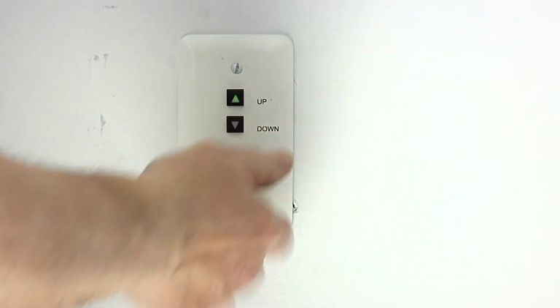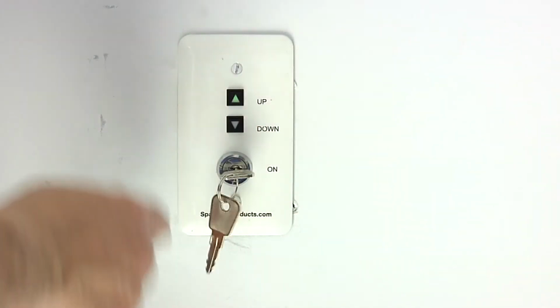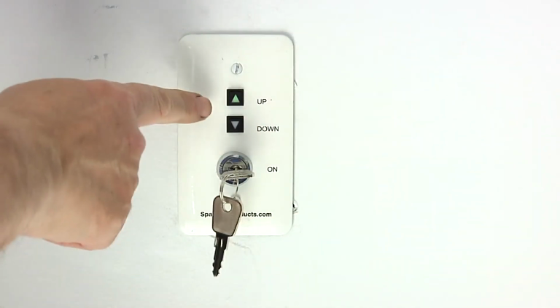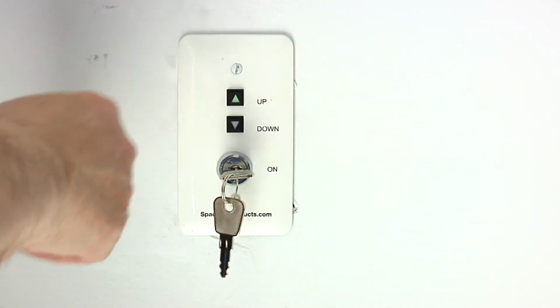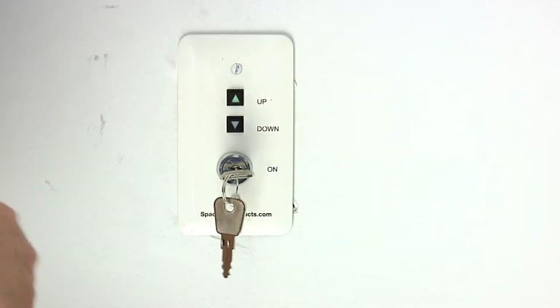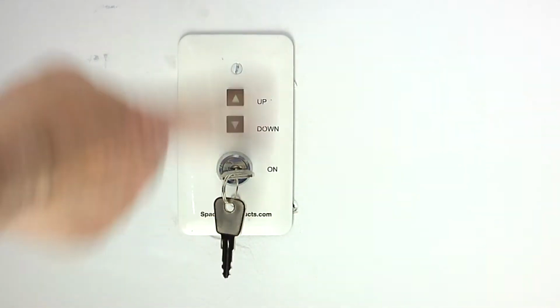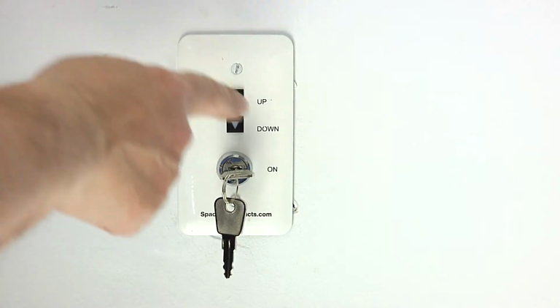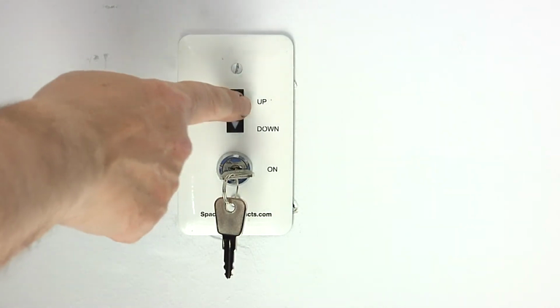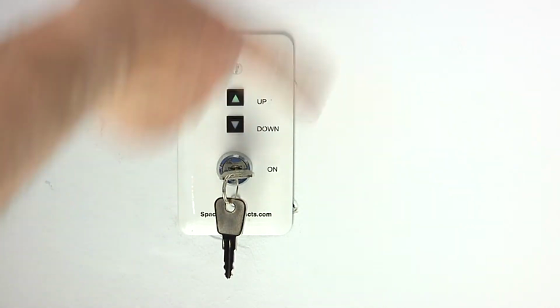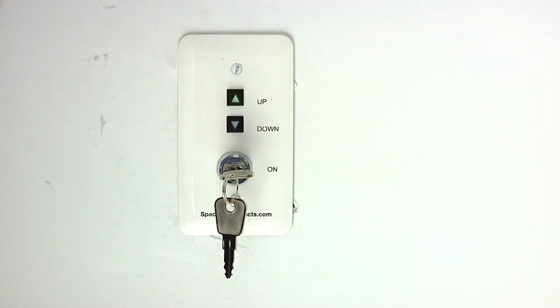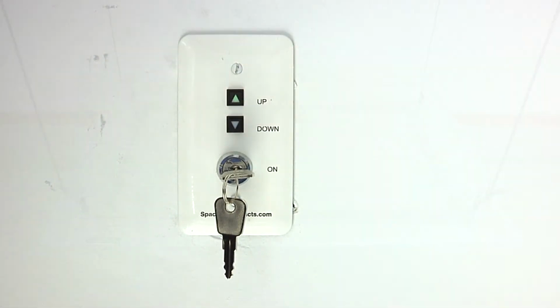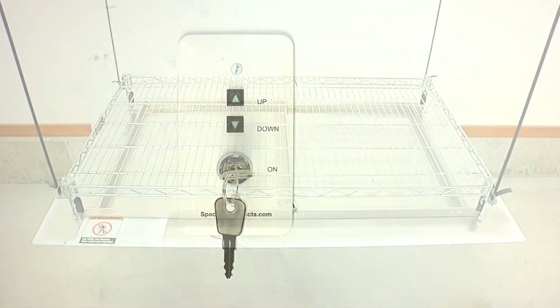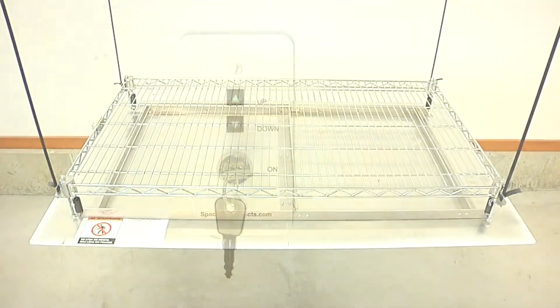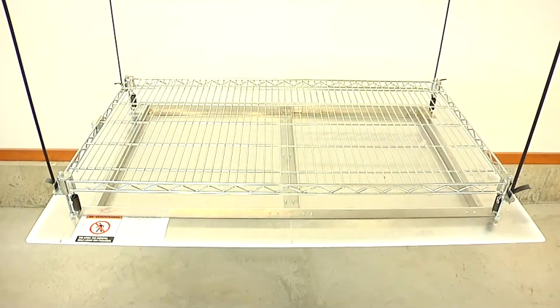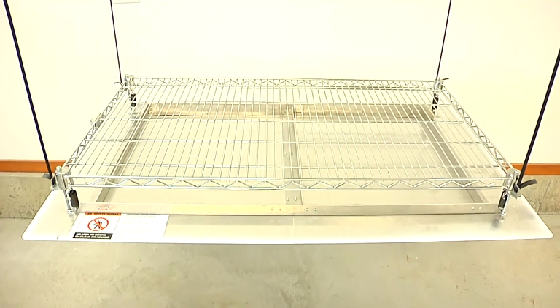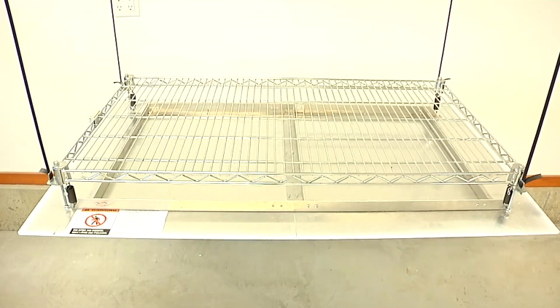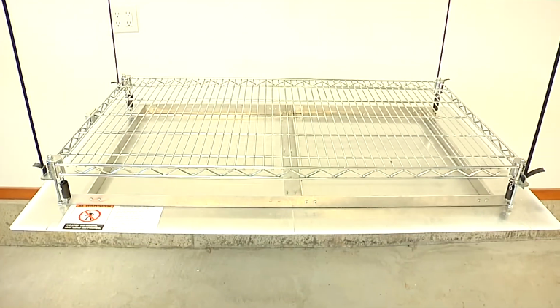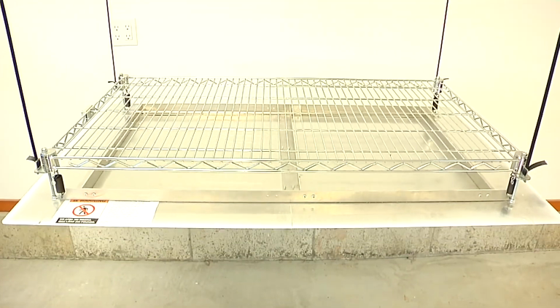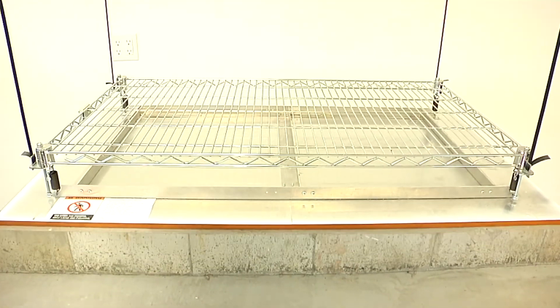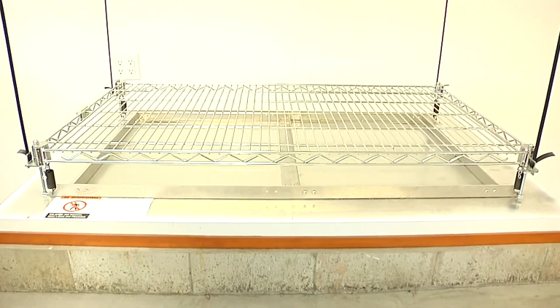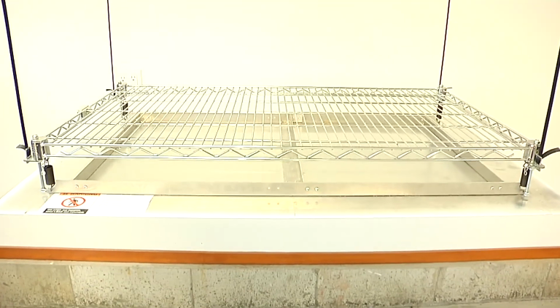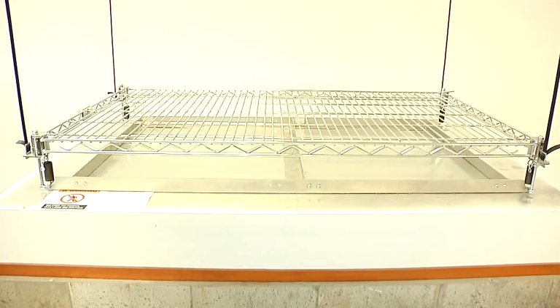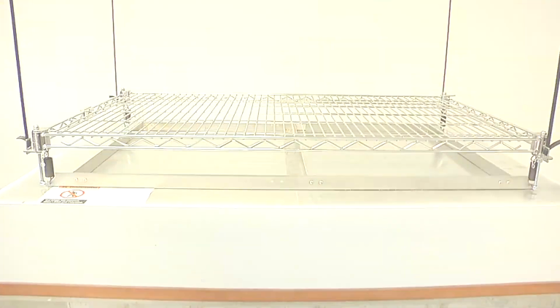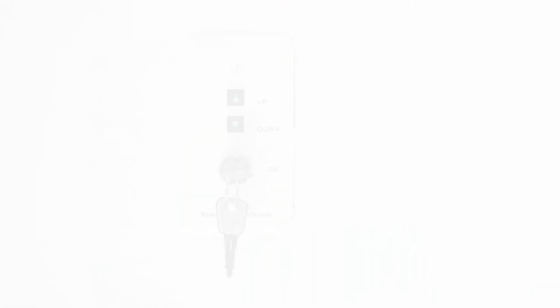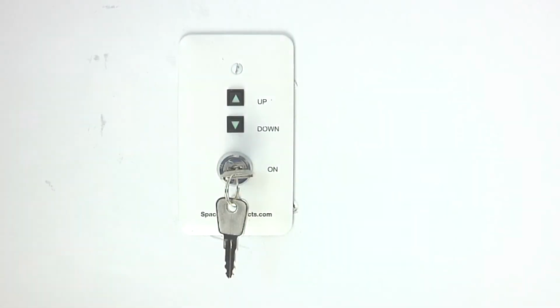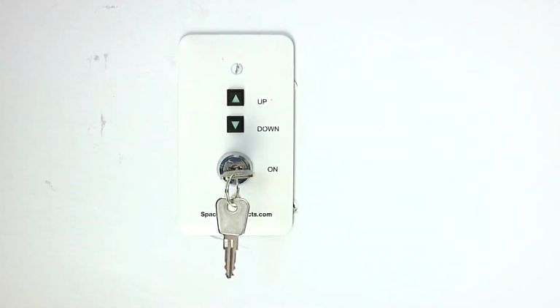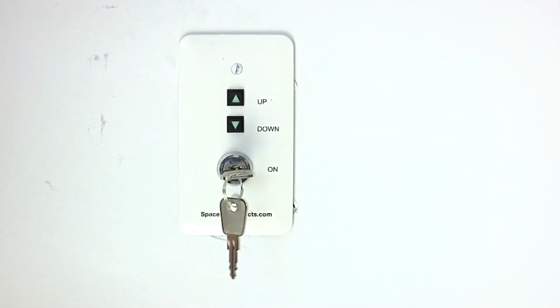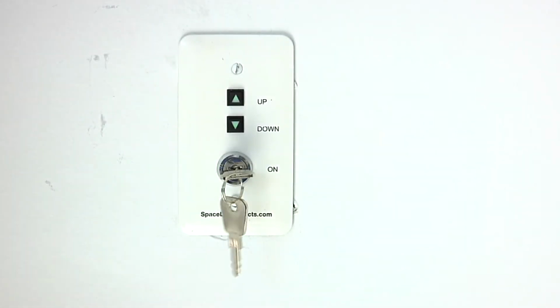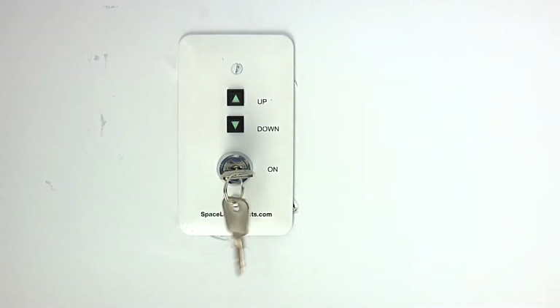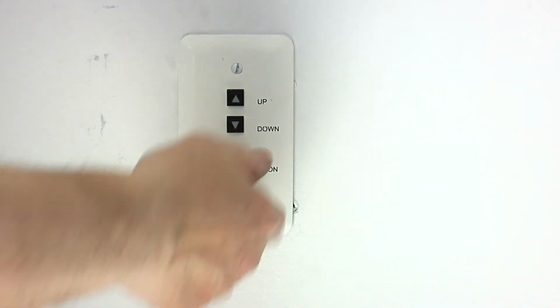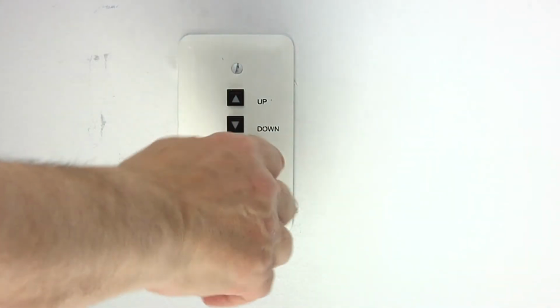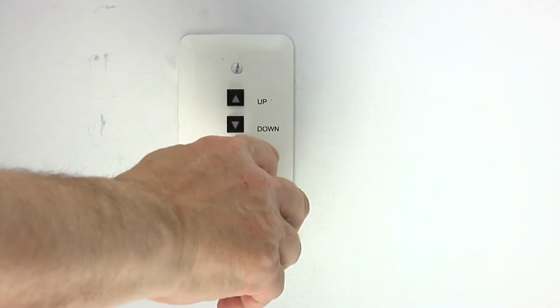Press the up button and return the lift to the stowed position. Turn the key counterclockwise to turn the lift off.